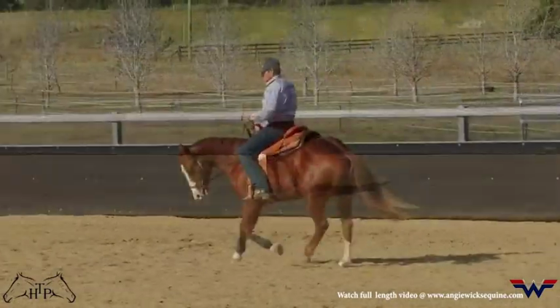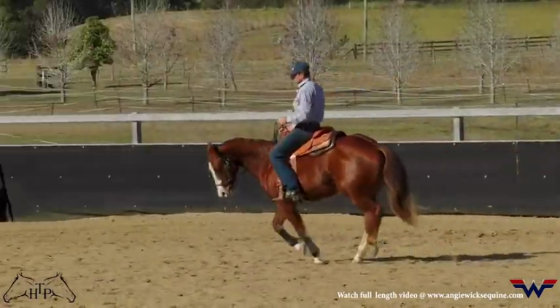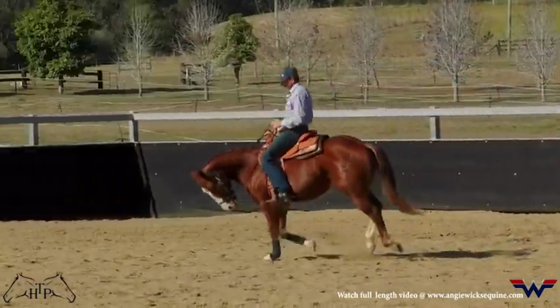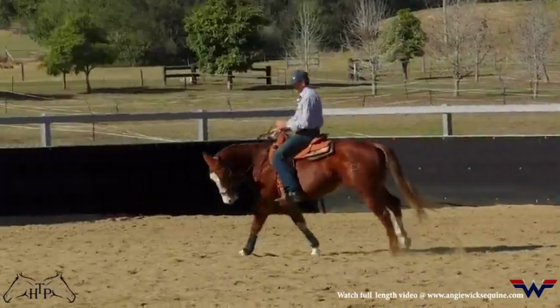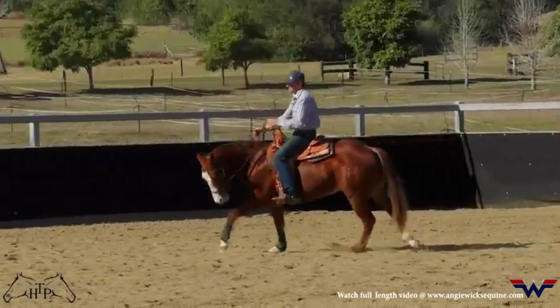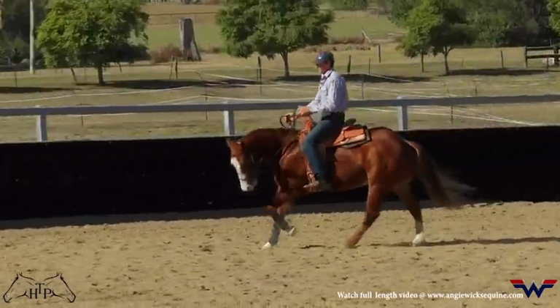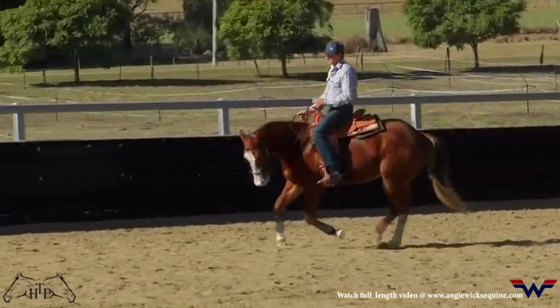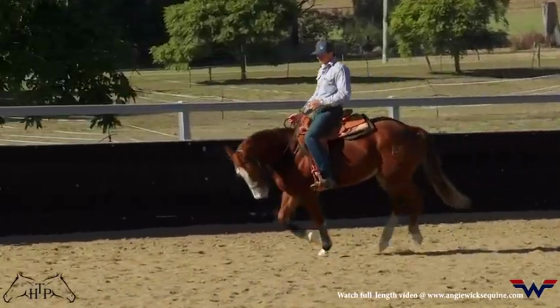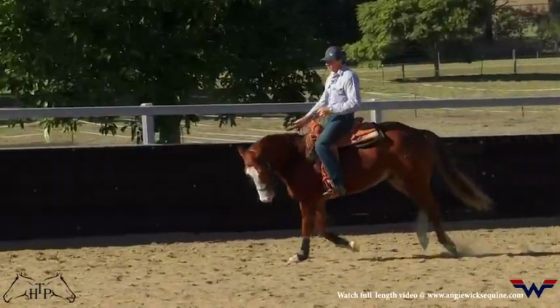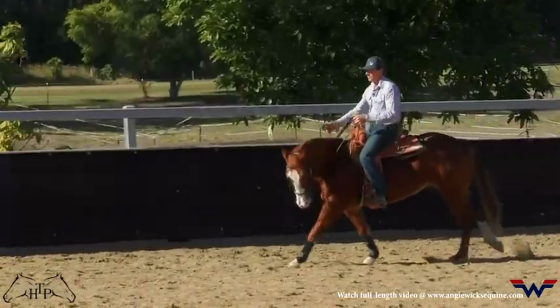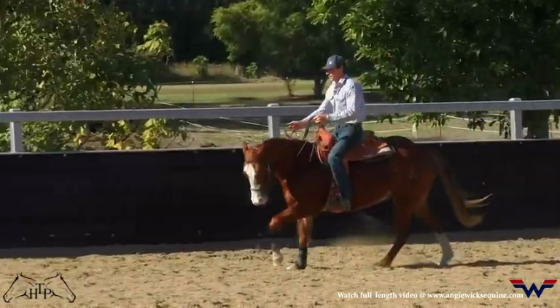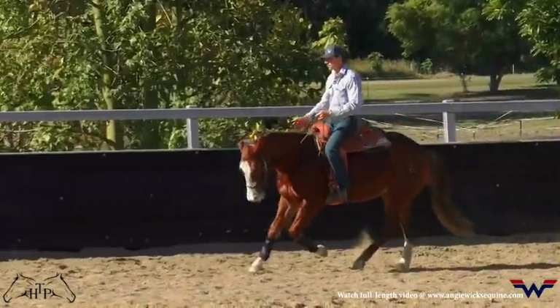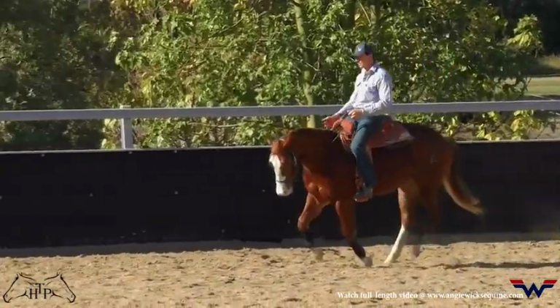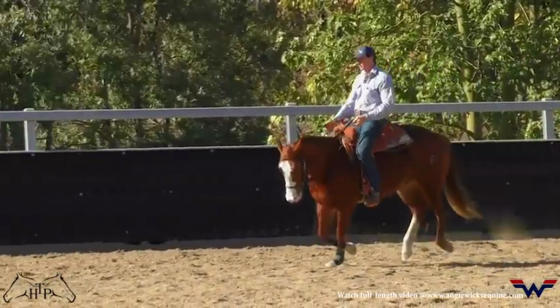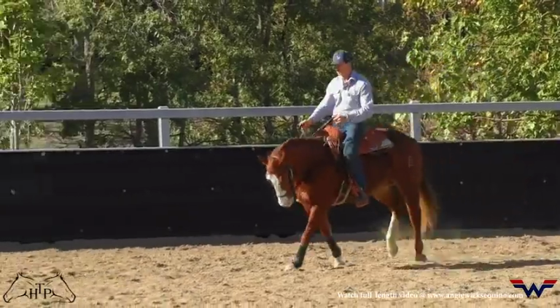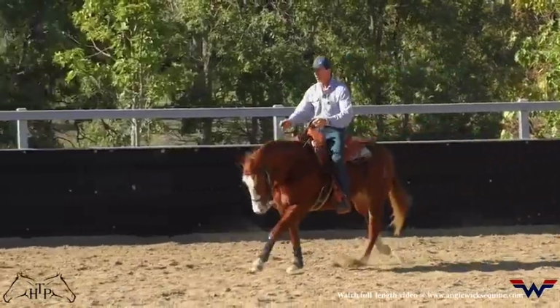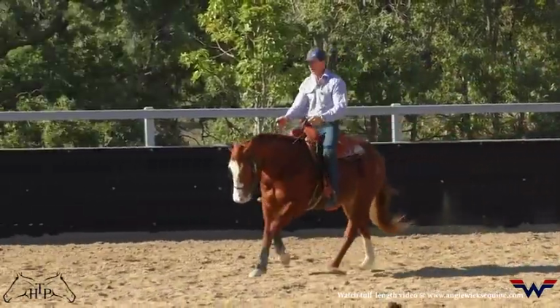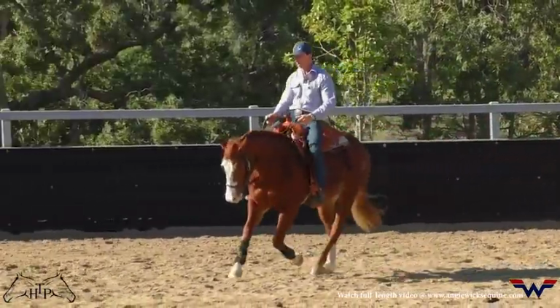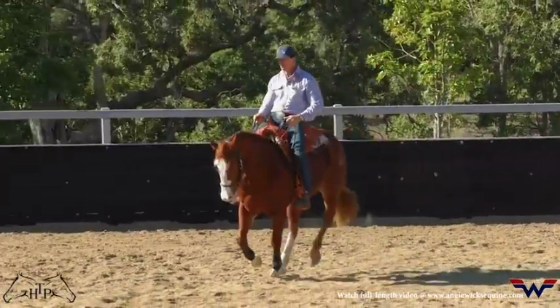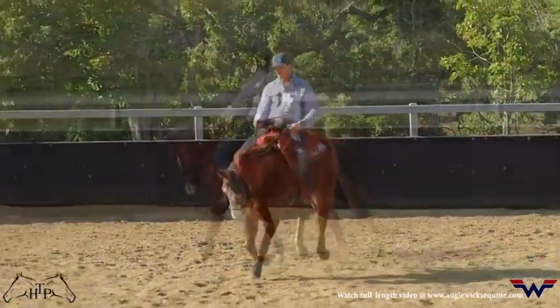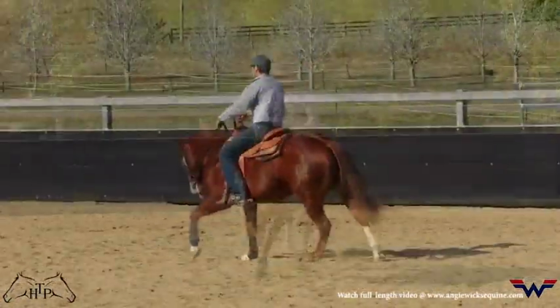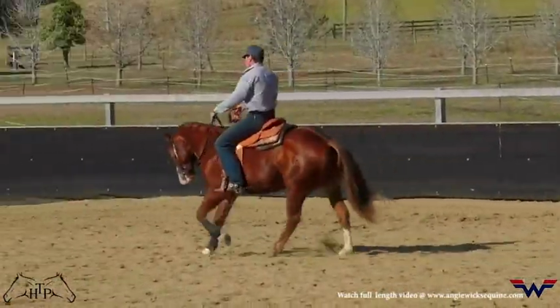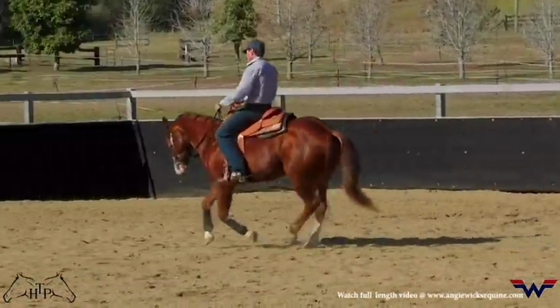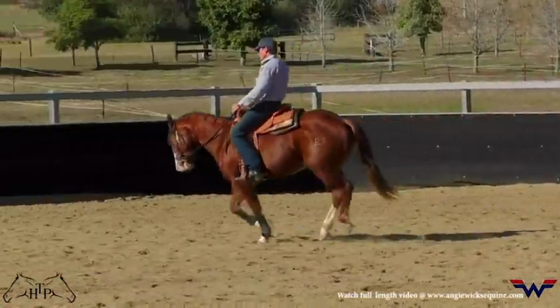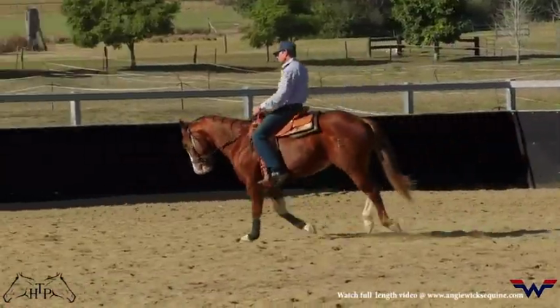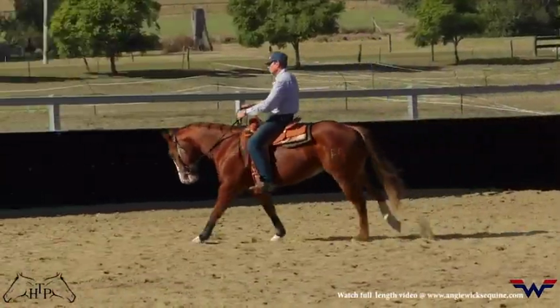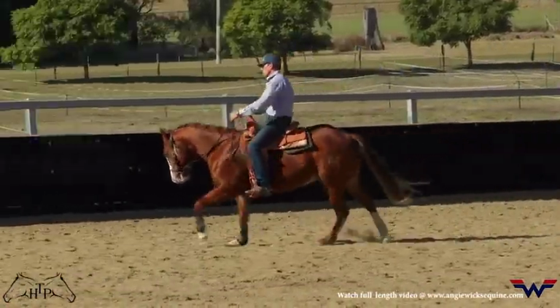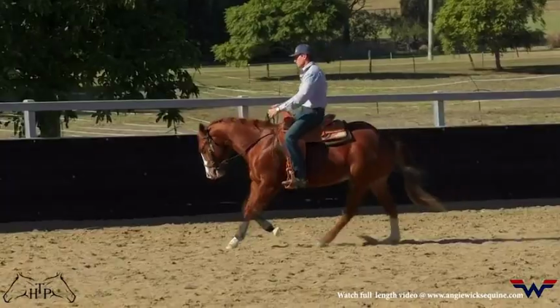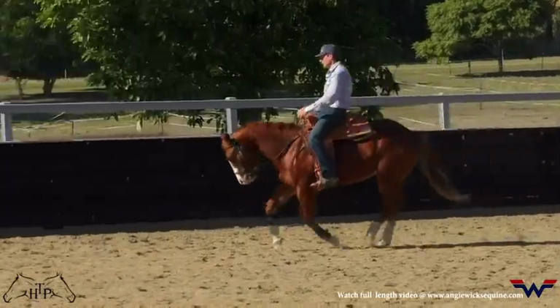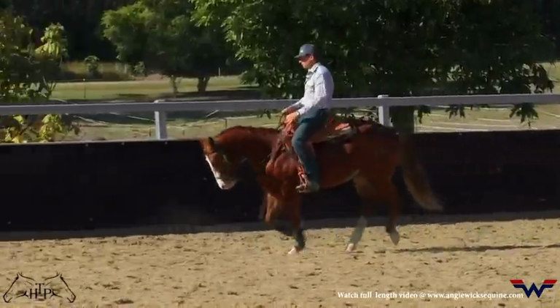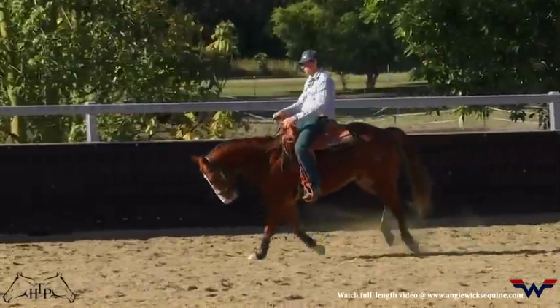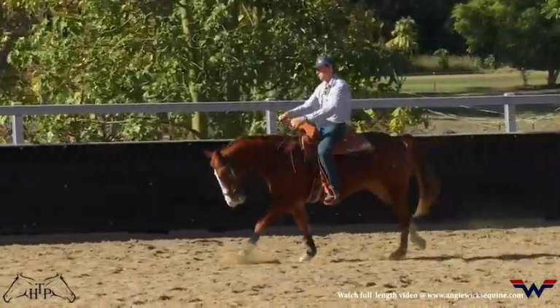He'll get better at holding his back up, staying soft over his back, flexing from left to right. So if he's not responding well to your outside leg, you'll feel it through this exercise.